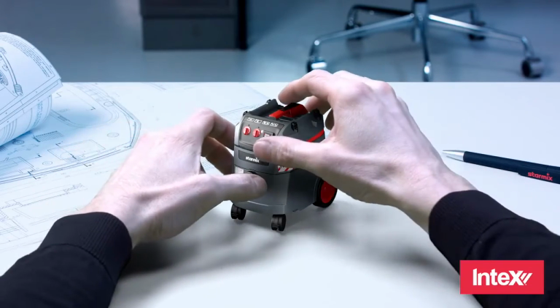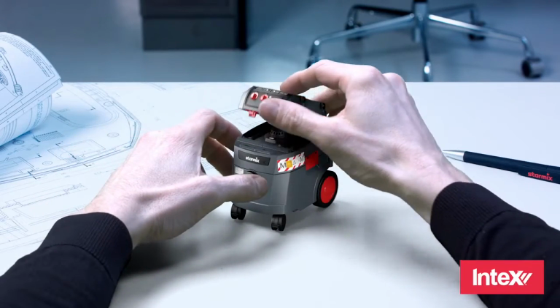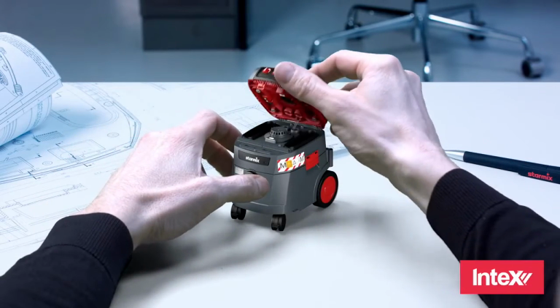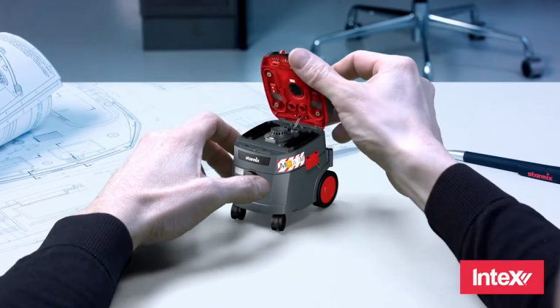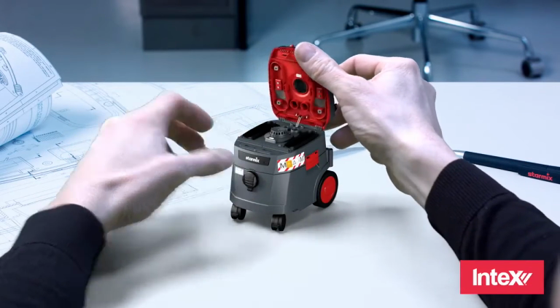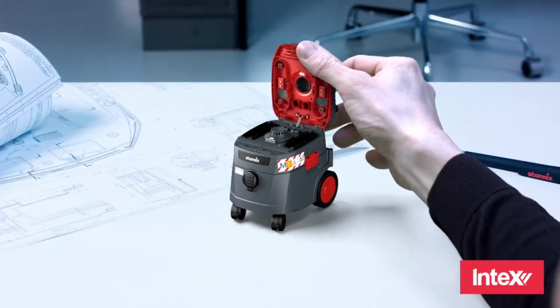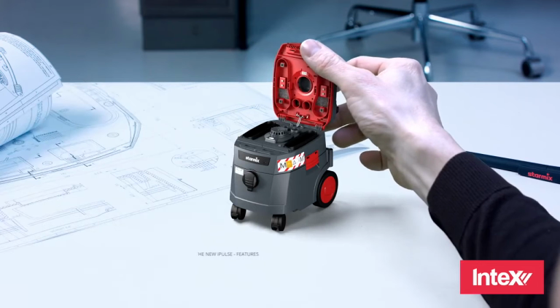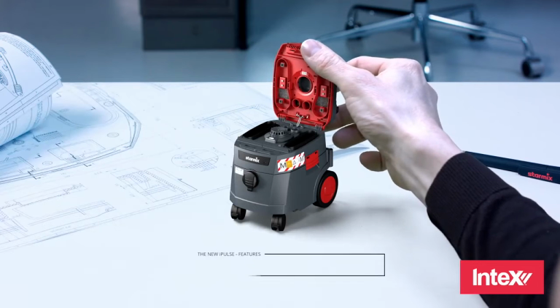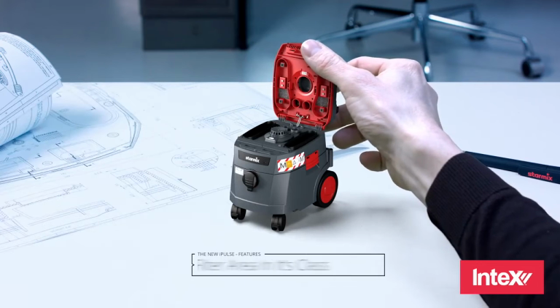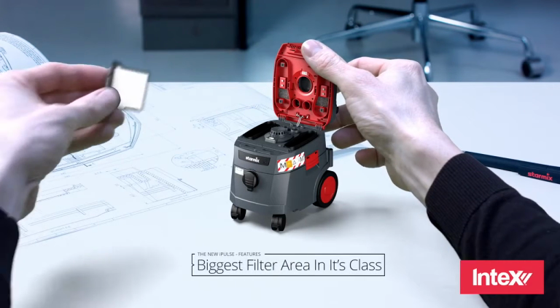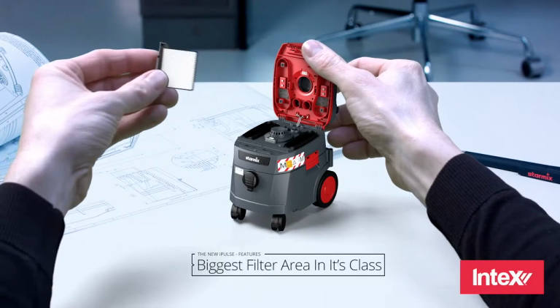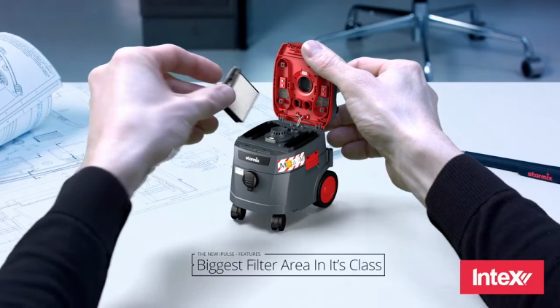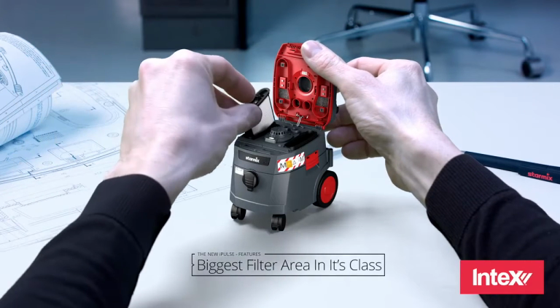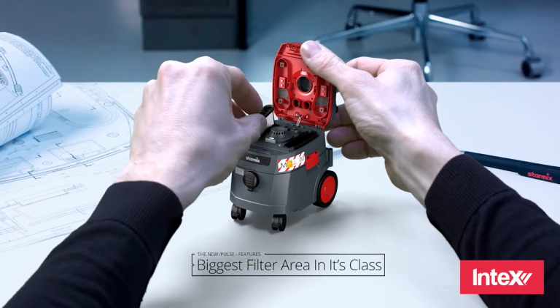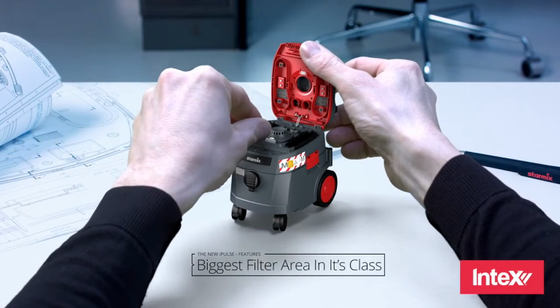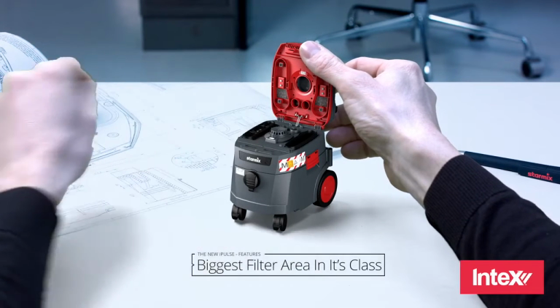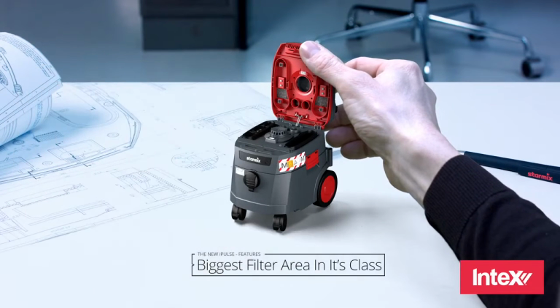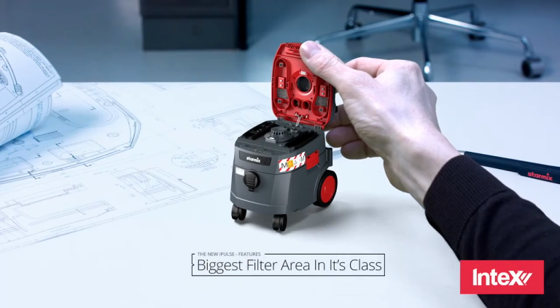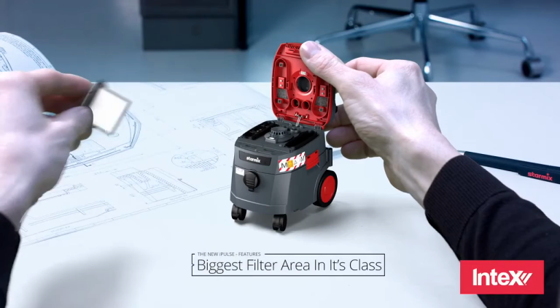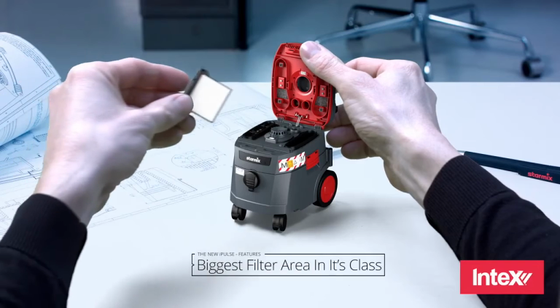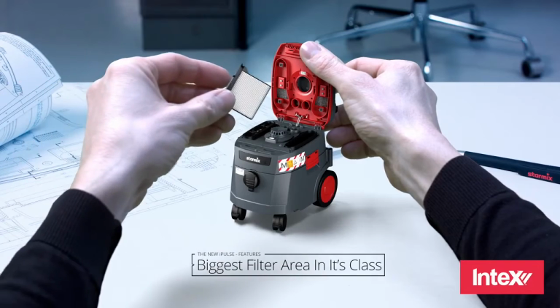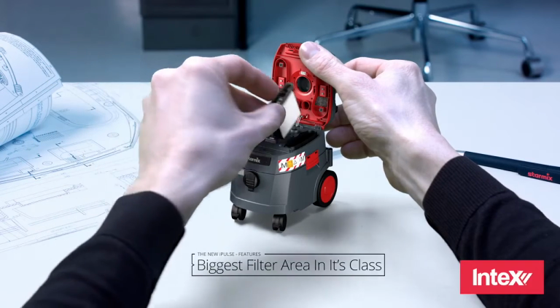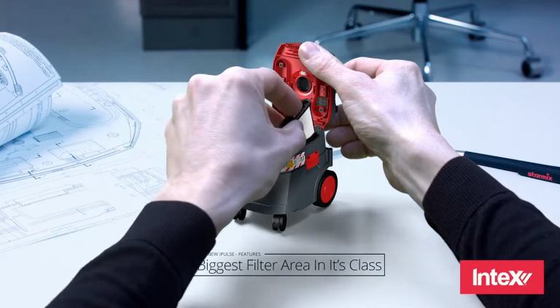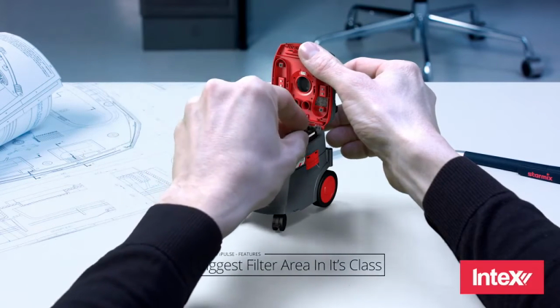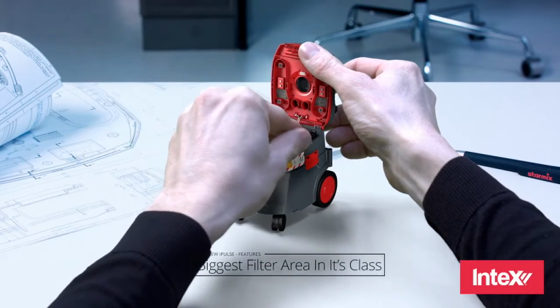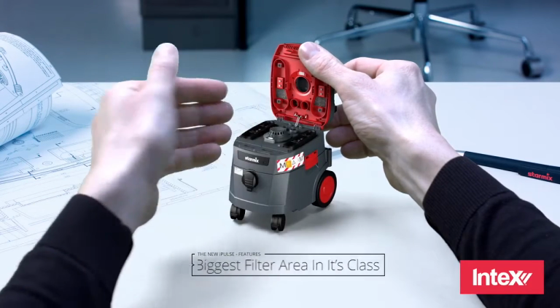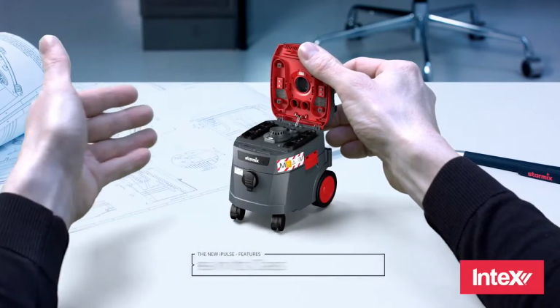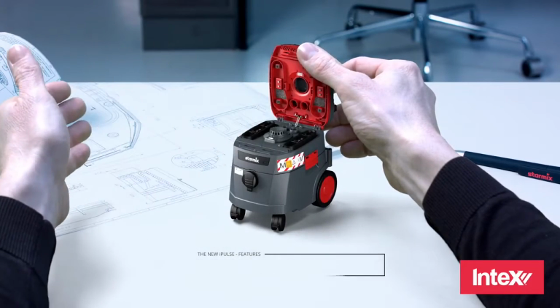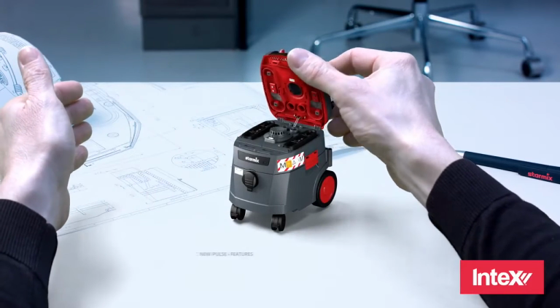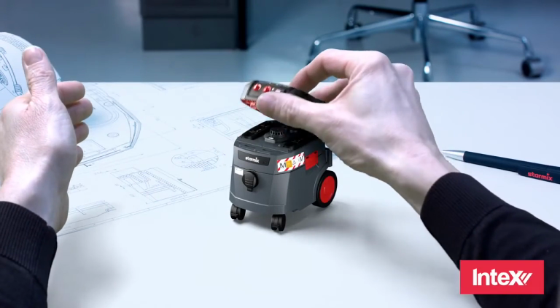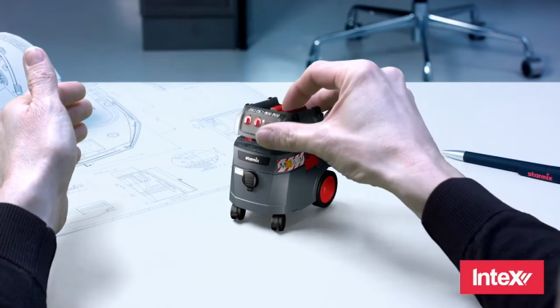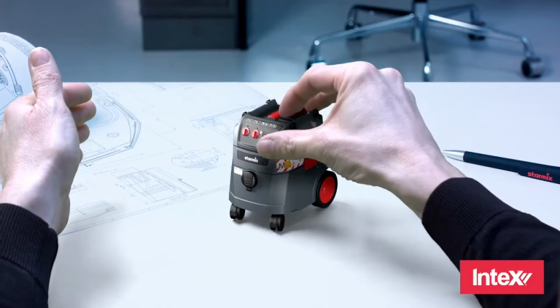Equipped with our proven and extremely robust filter cartridges, with the largest filter surface in its device class, the new iPulse delivers what others can't: extremely strong suction performance without loss of suction power, for work without interruption.